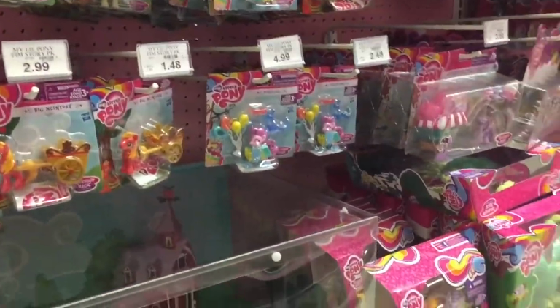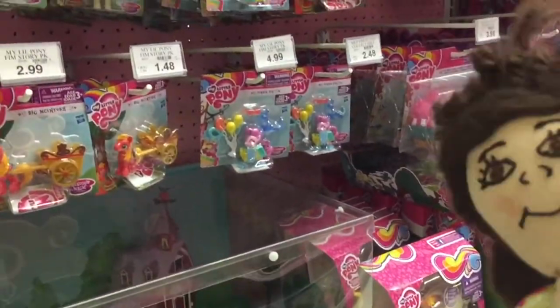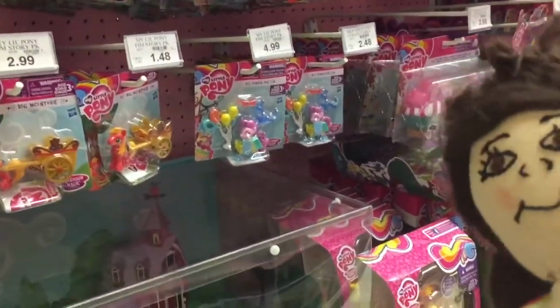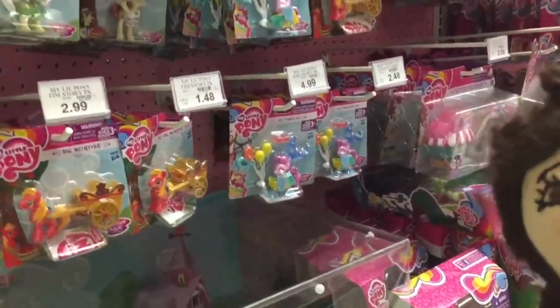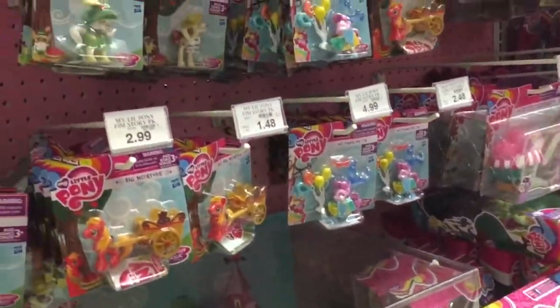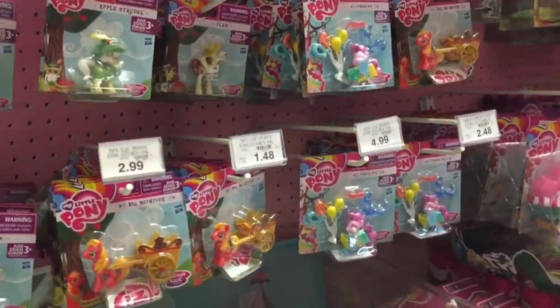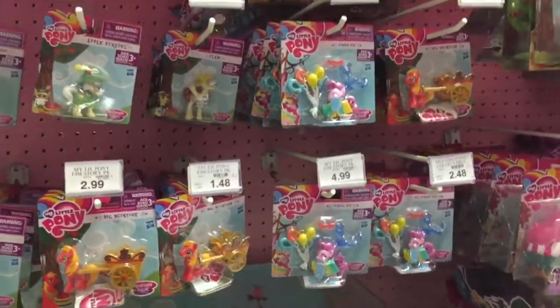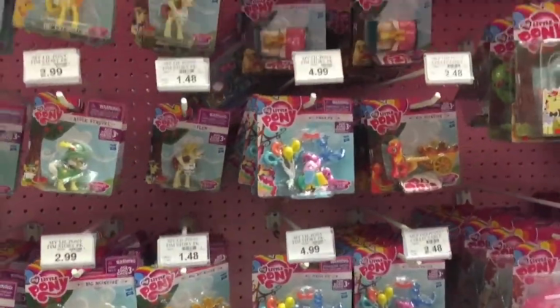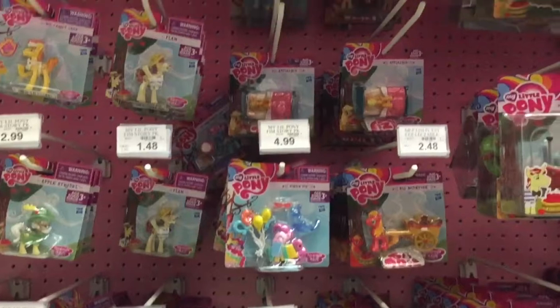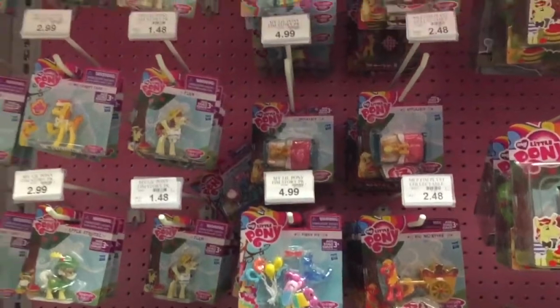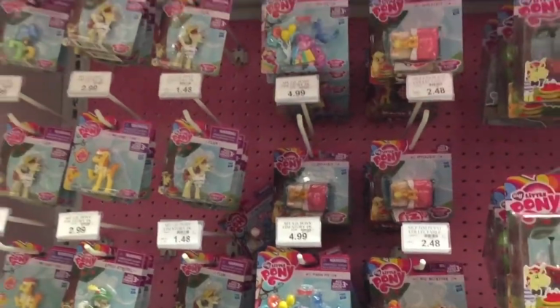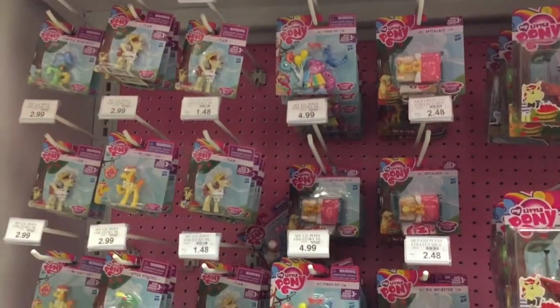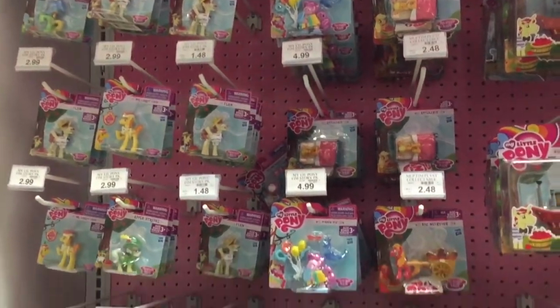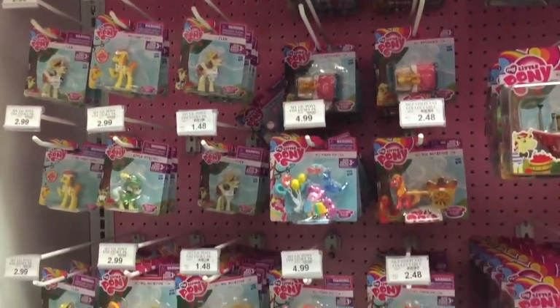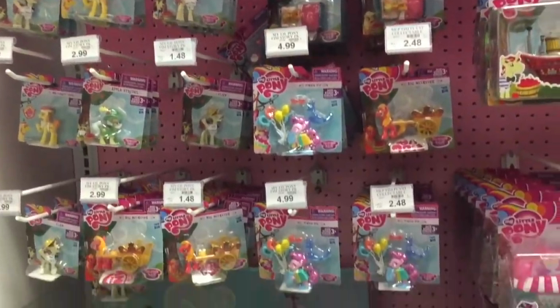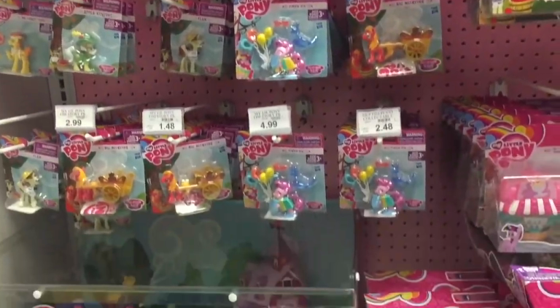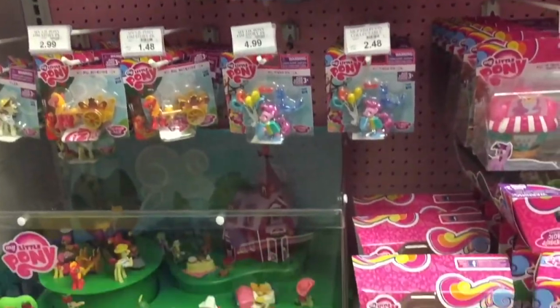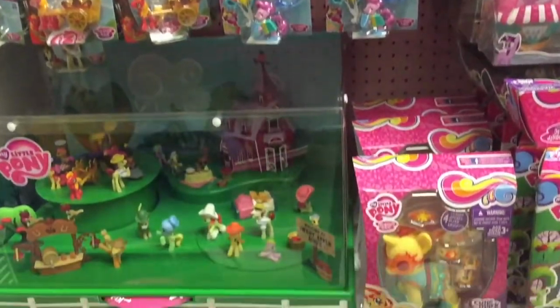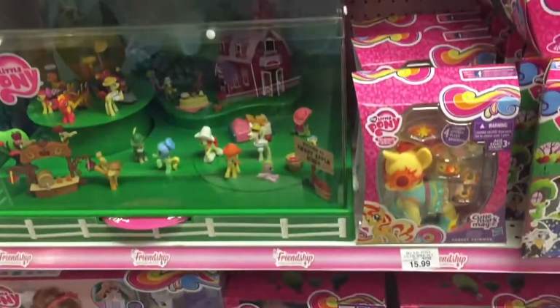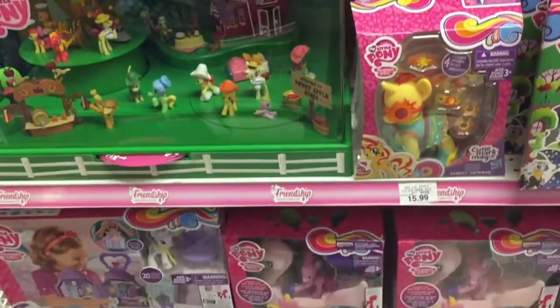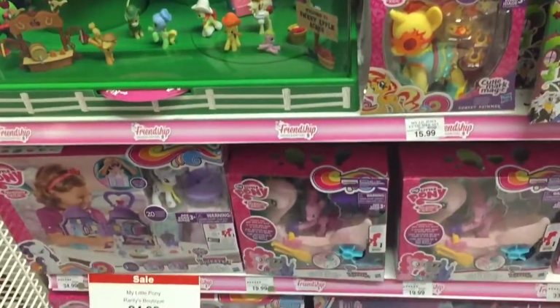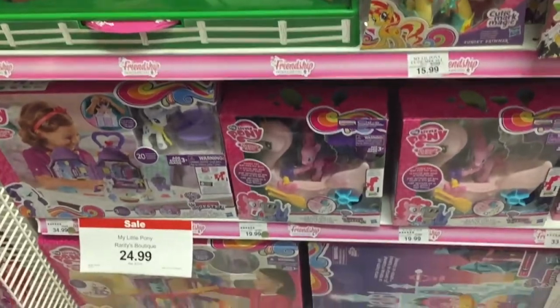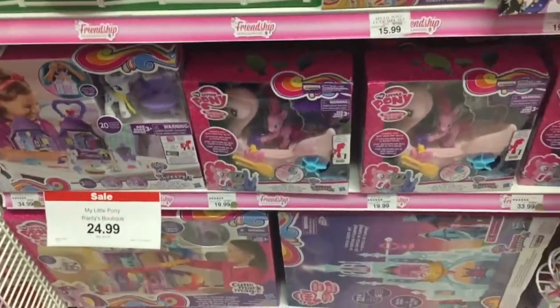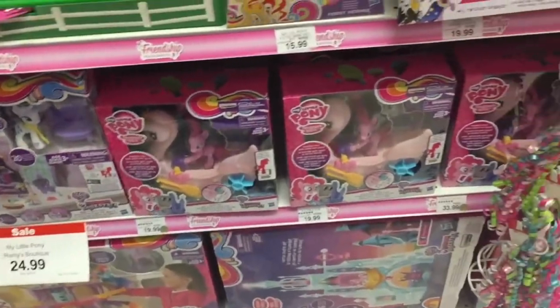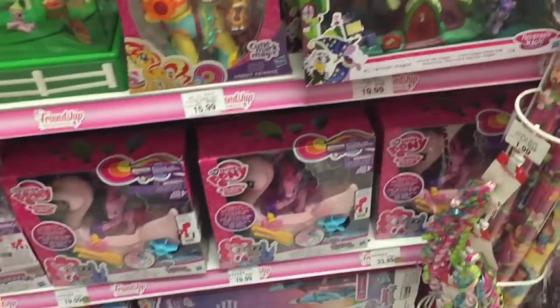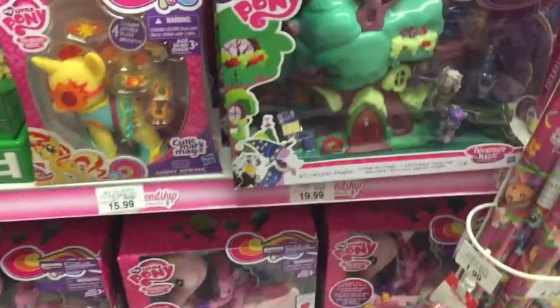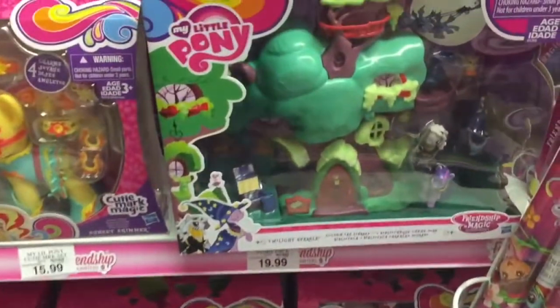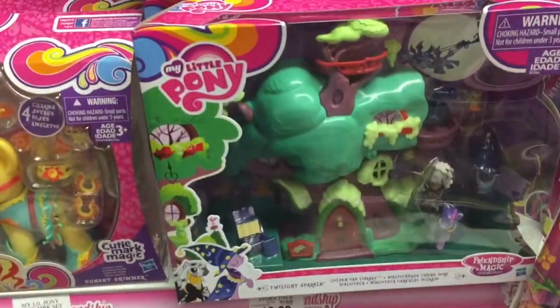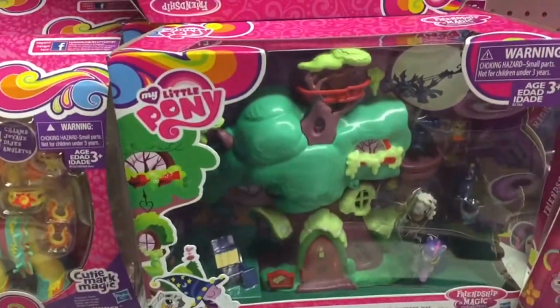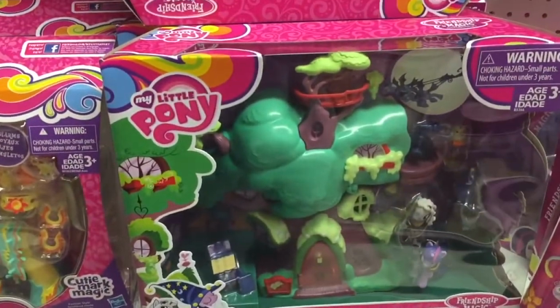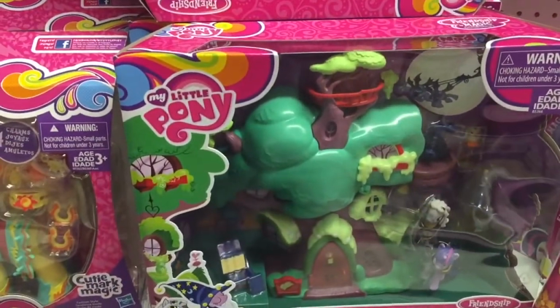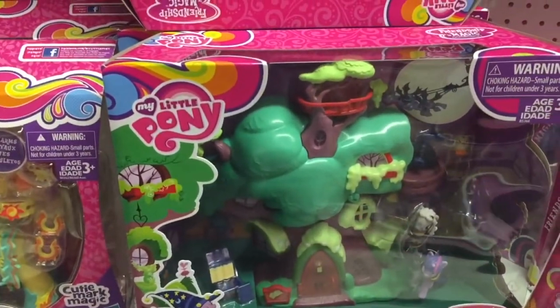Okay, we're in the My Little Pony section. Look at all of the little ponies — super cute! Look at that little play set, that's cool — Twilight Sparkle.